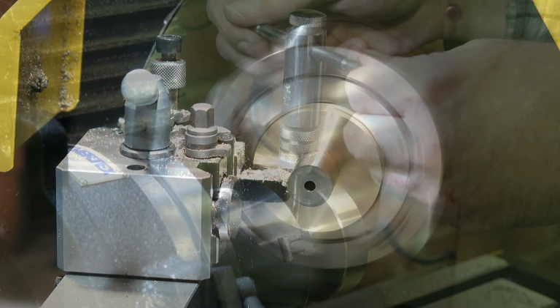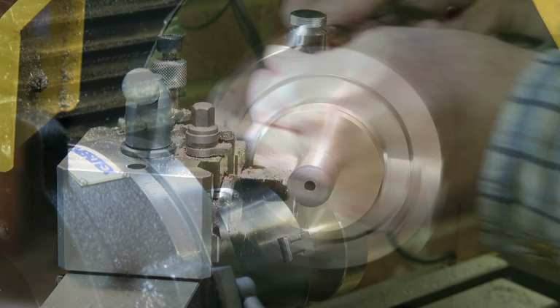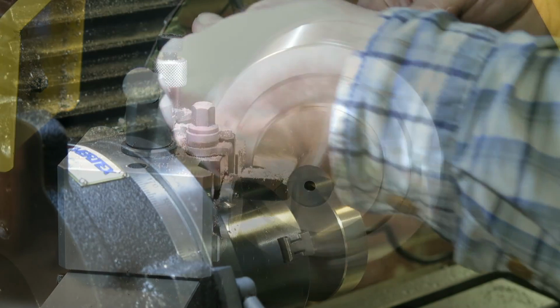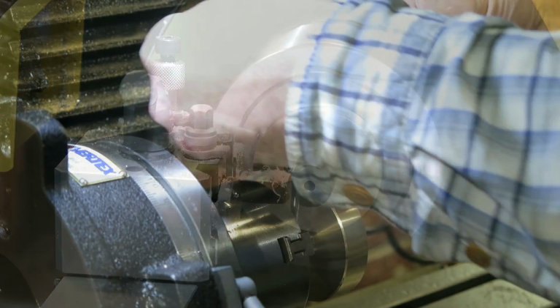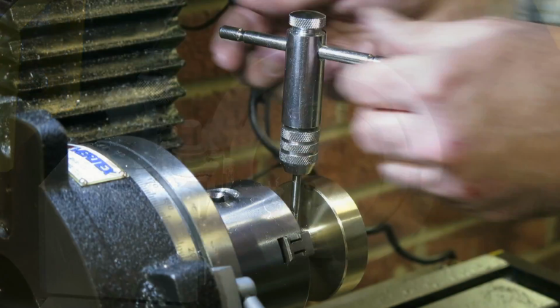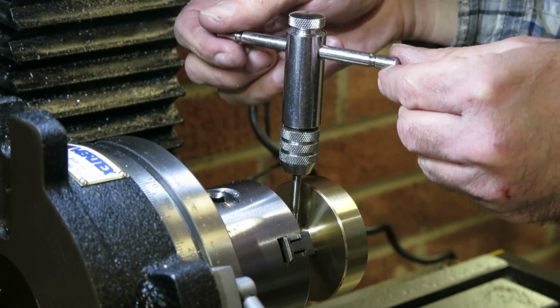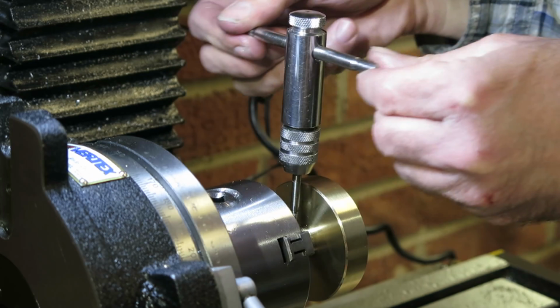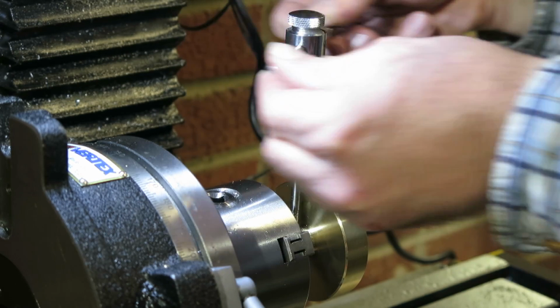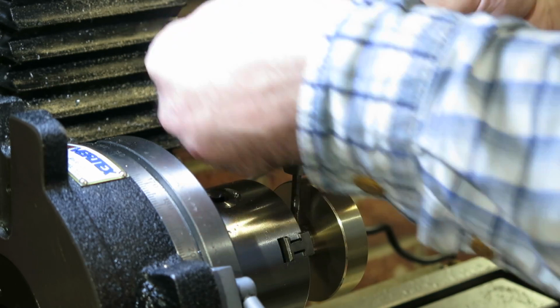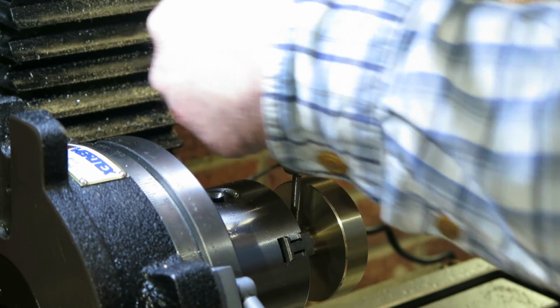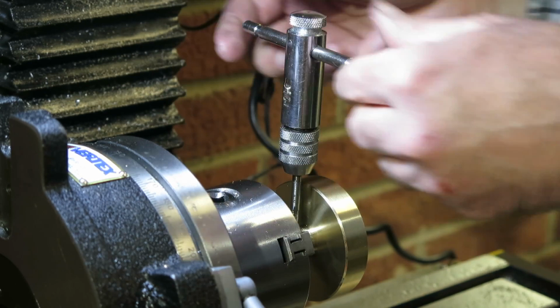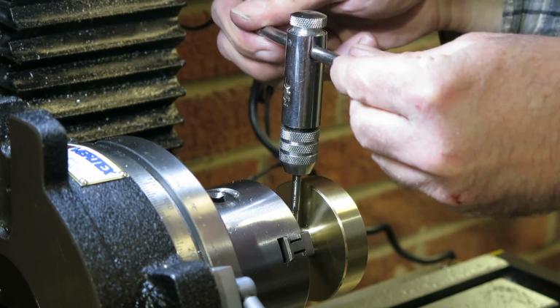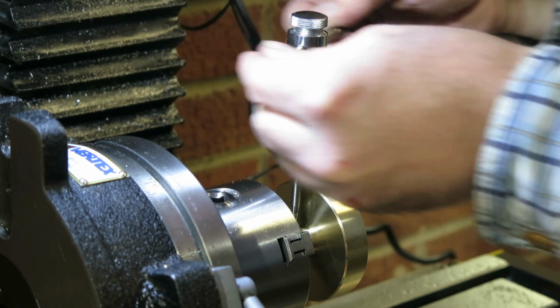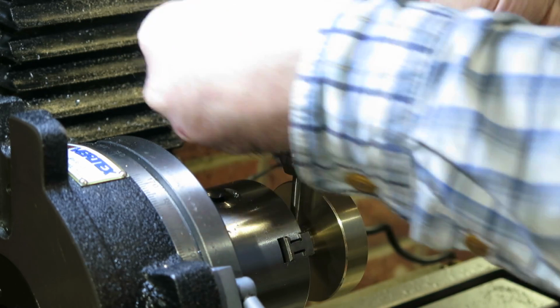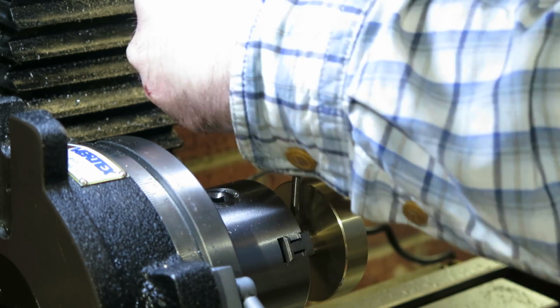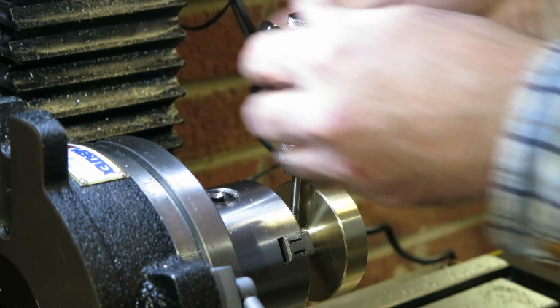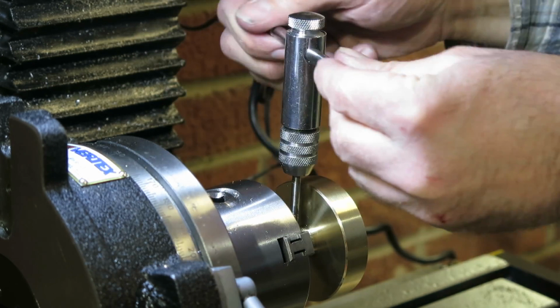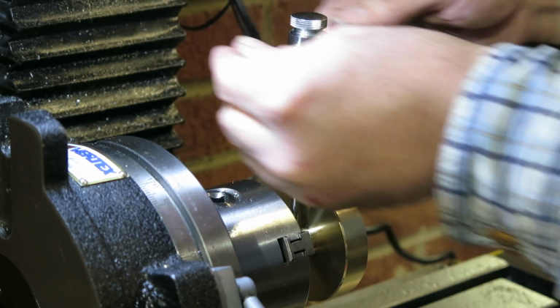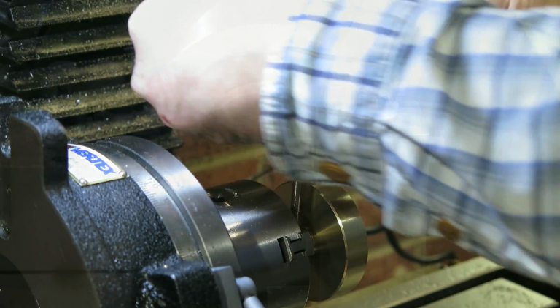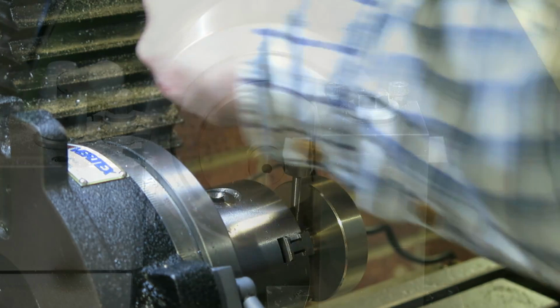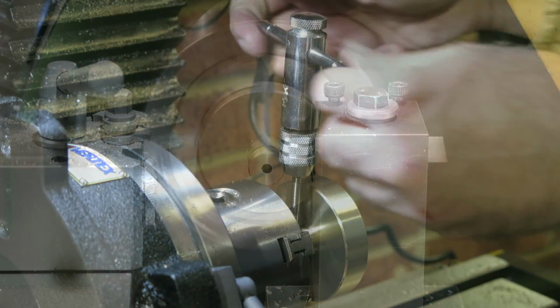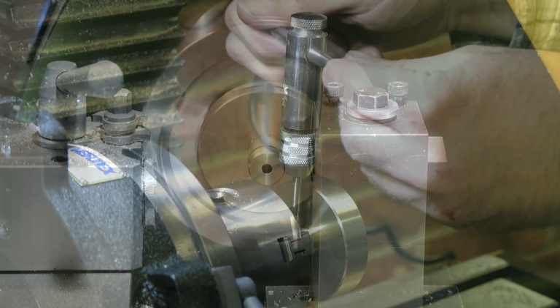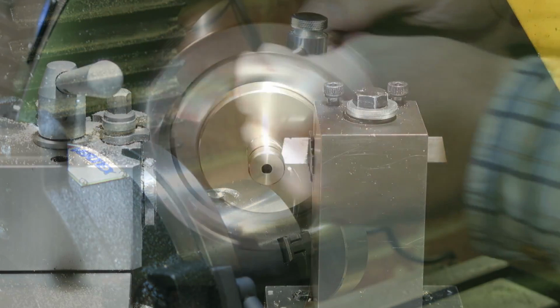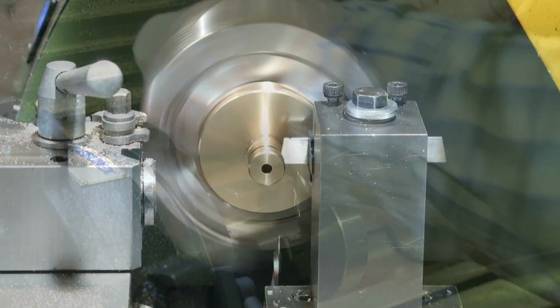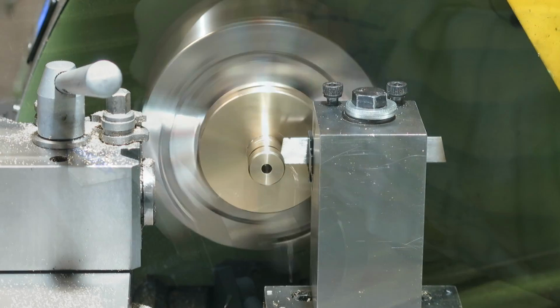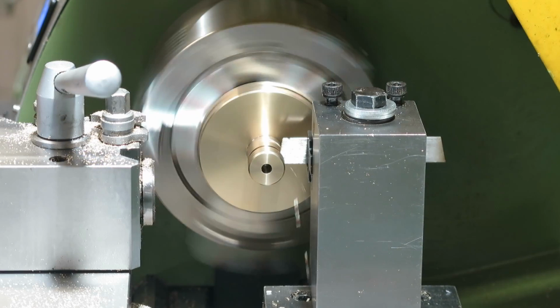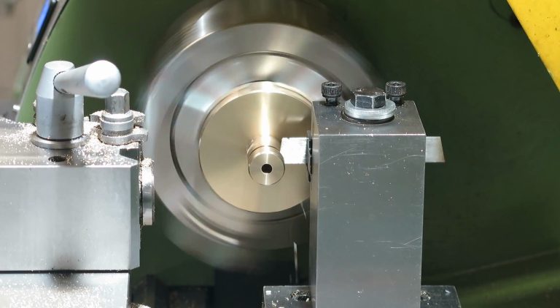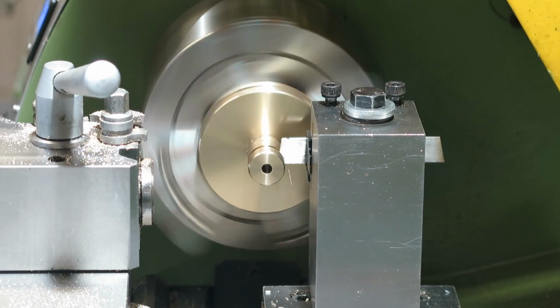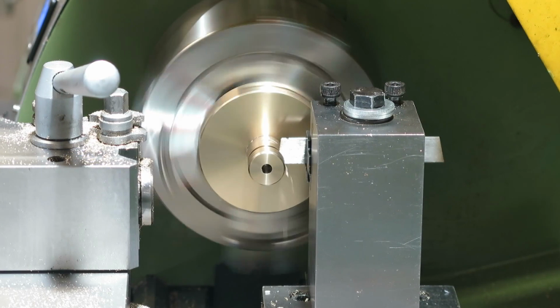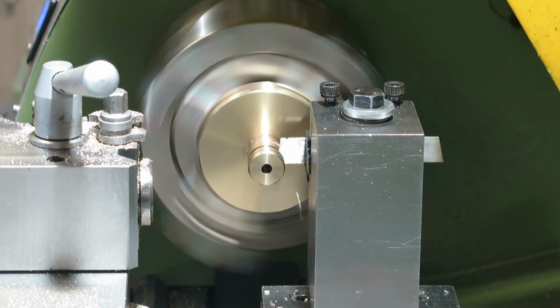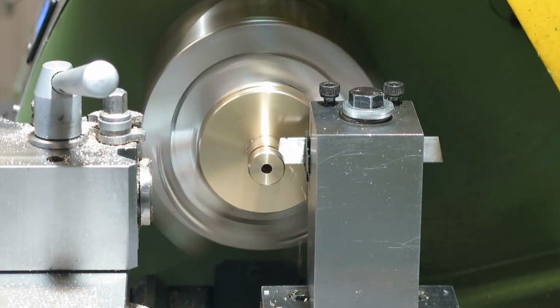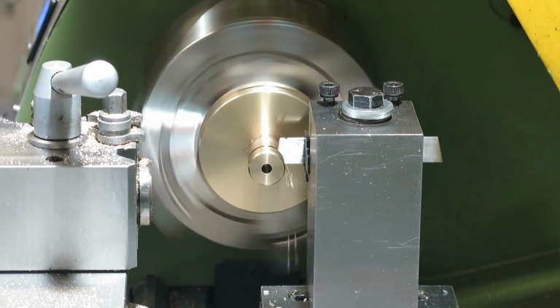The wheel's going to be held in place with a couple of grub screws so it's back over to the mill to drill and tap the holes and then back over to the lathe to part off the spigot.